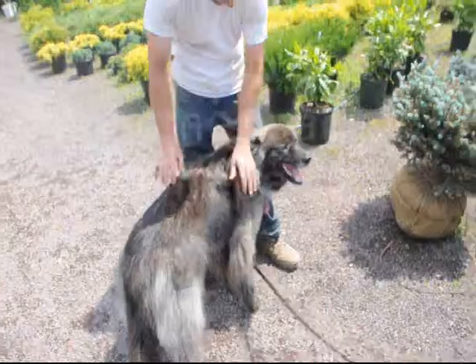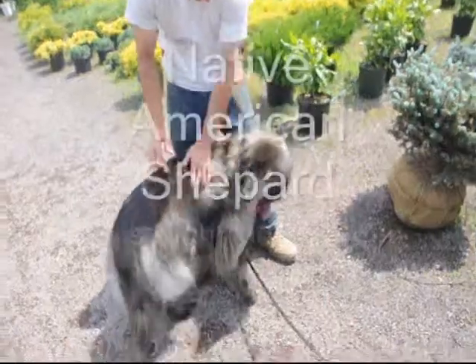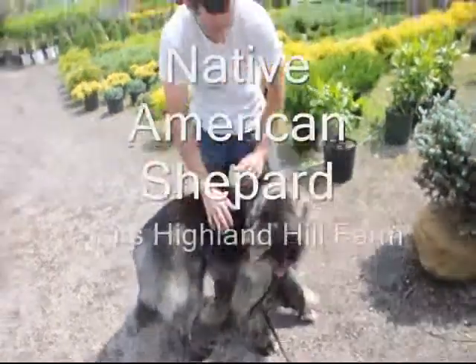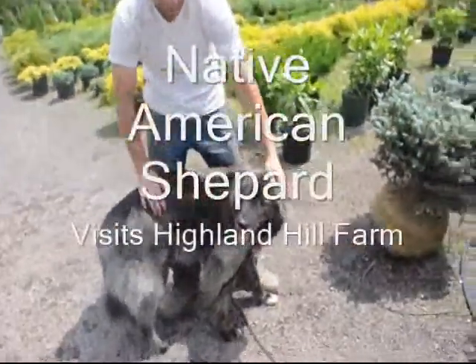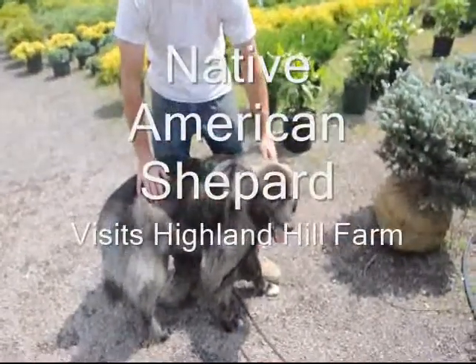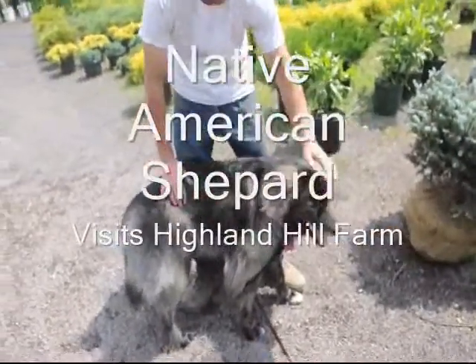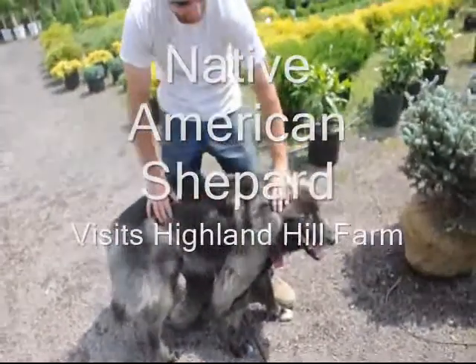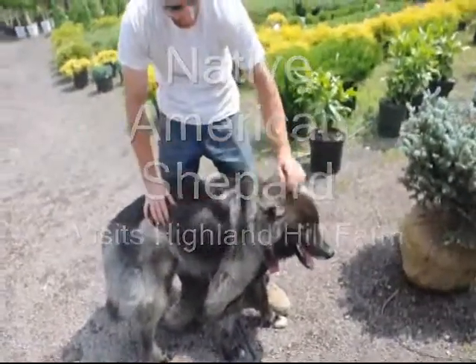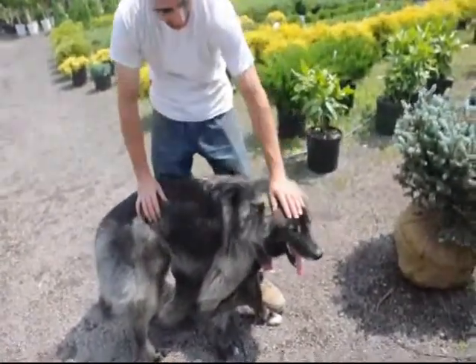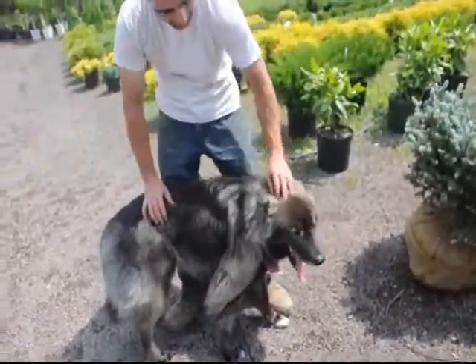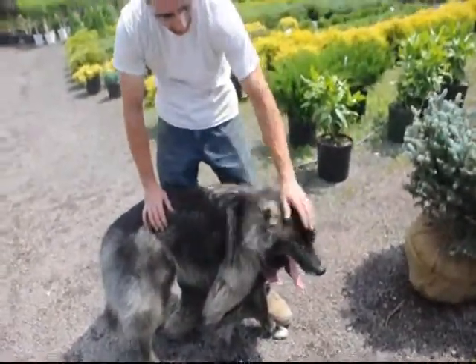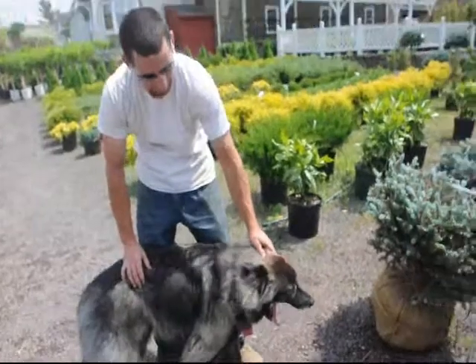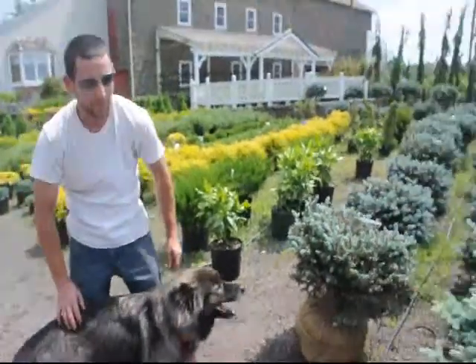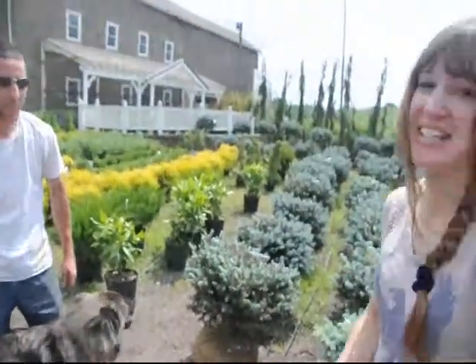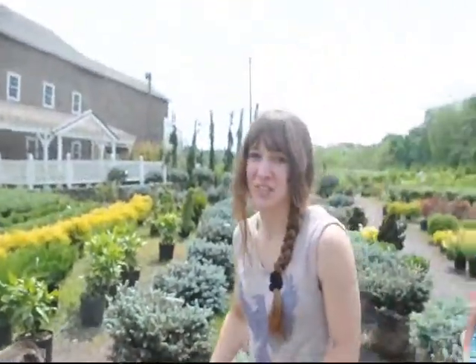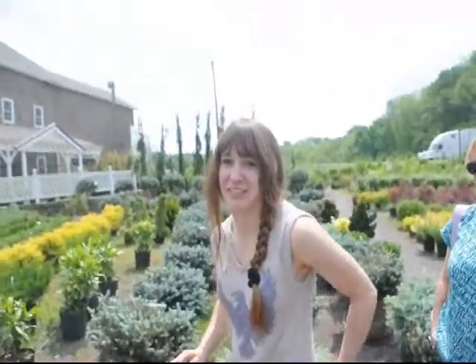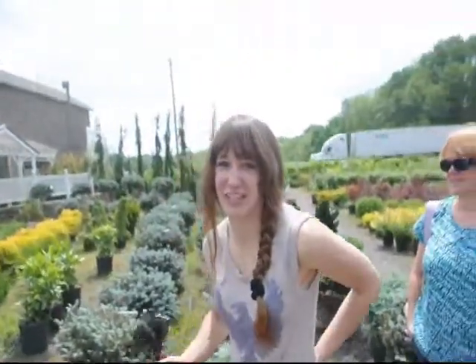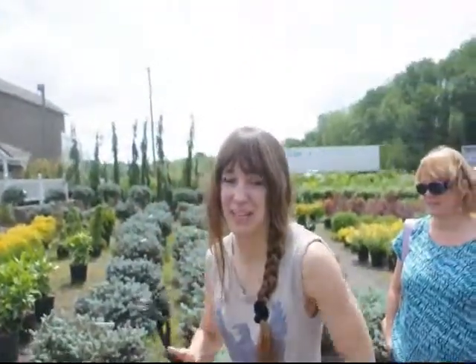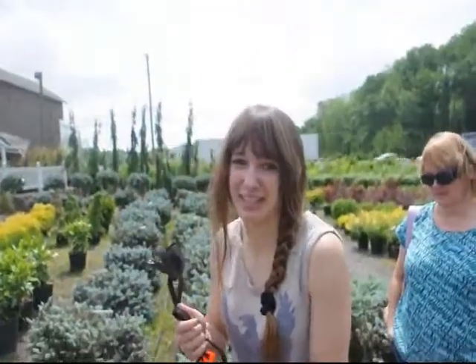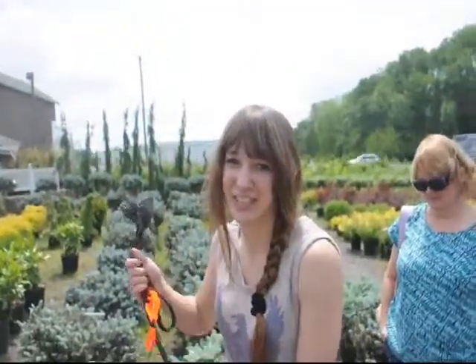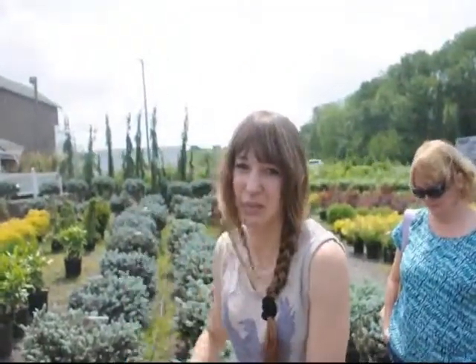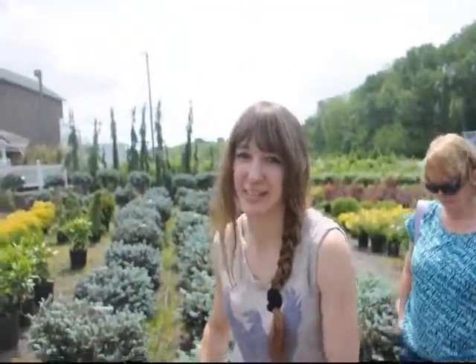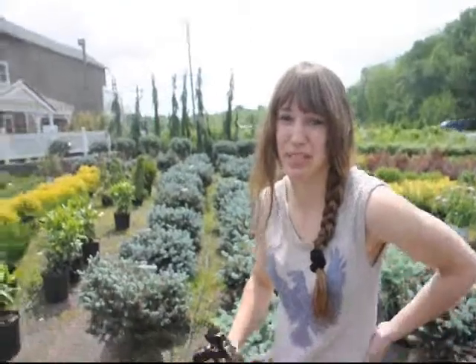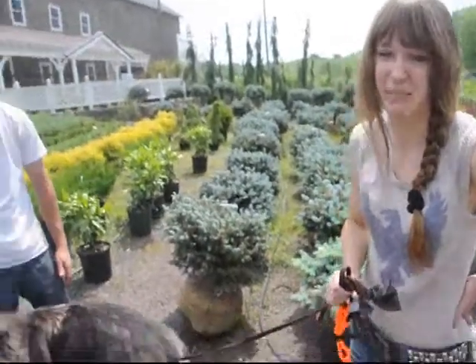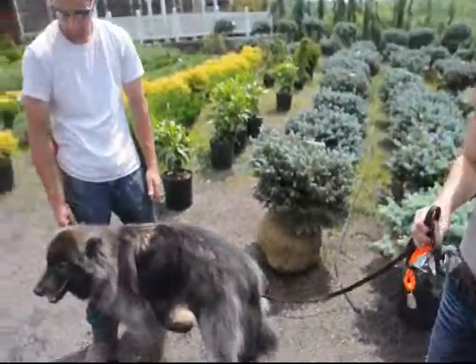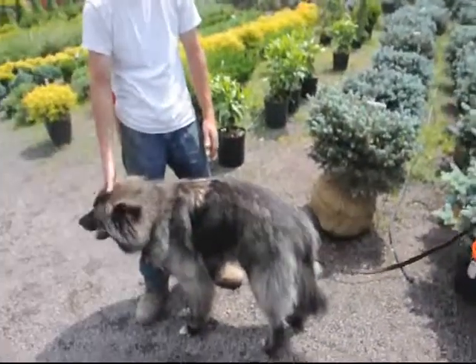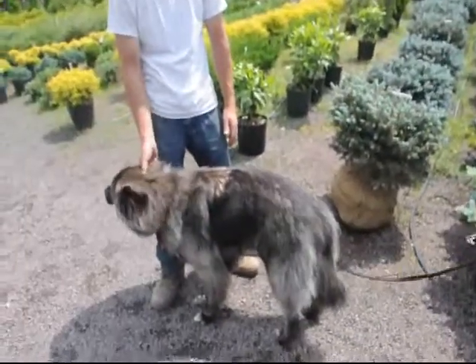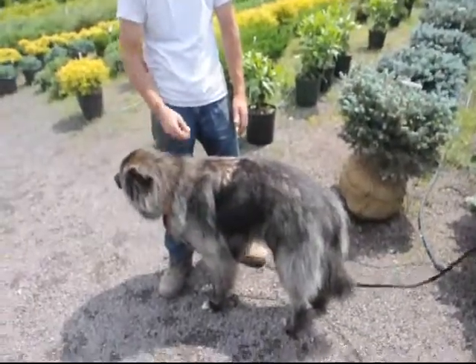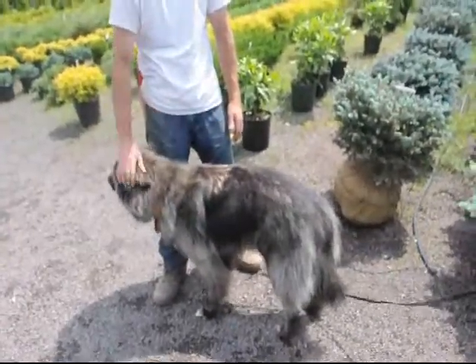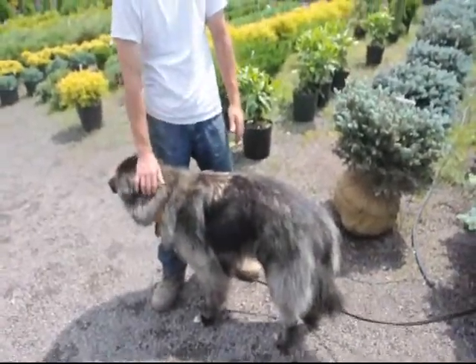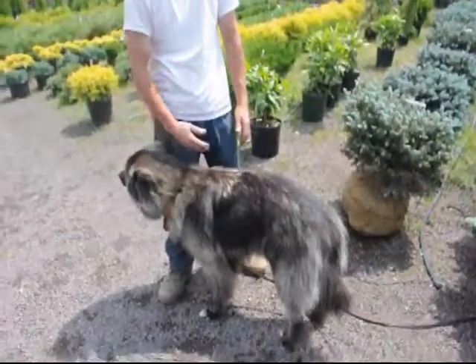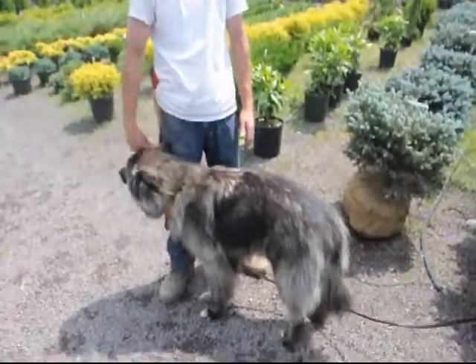This dog came to visit Highland Hill Farm. It's a Native American Shepherd. Tell me about your dog. Her name is Riz, or Rizko. She came from Arkansas. She's from a breeder and they breed Native American Indian dogs — they call them Shepherds. She looks like a wolf.